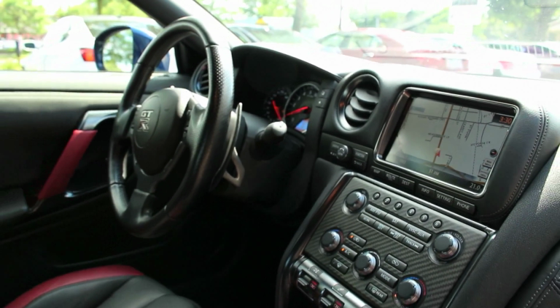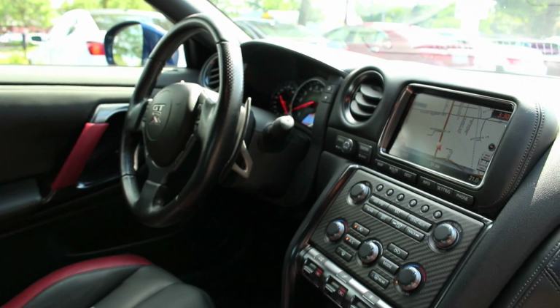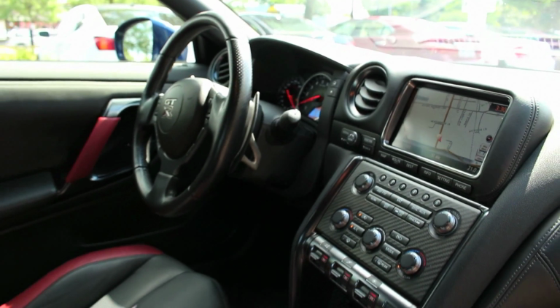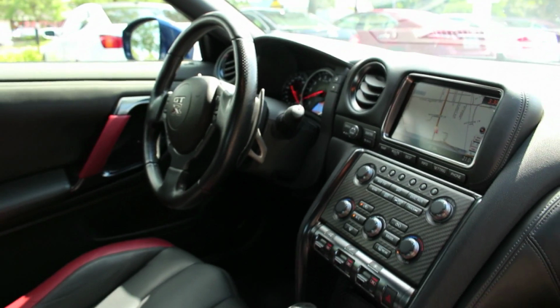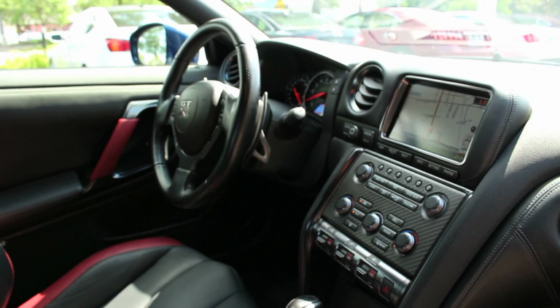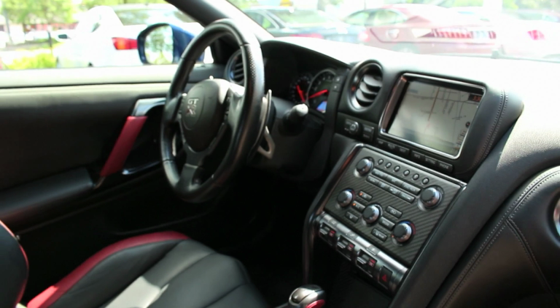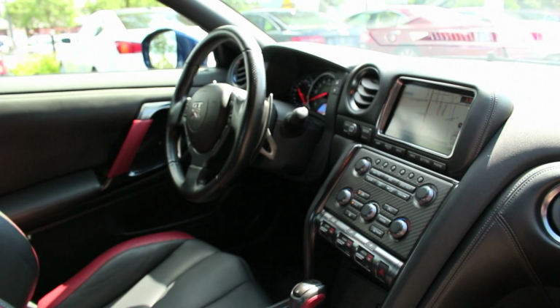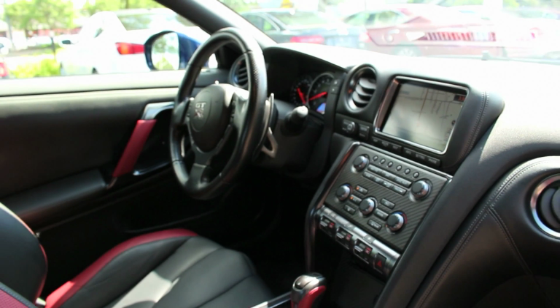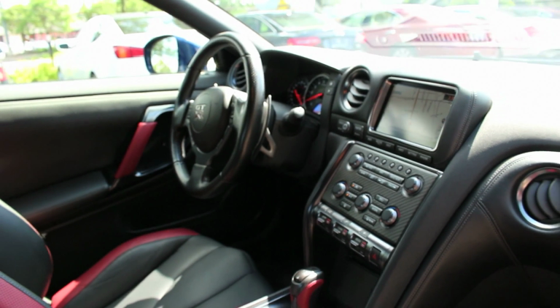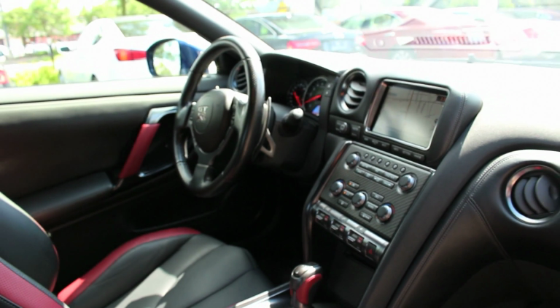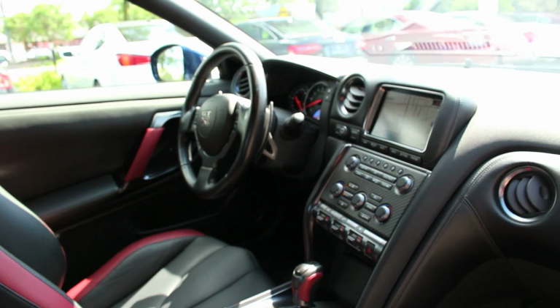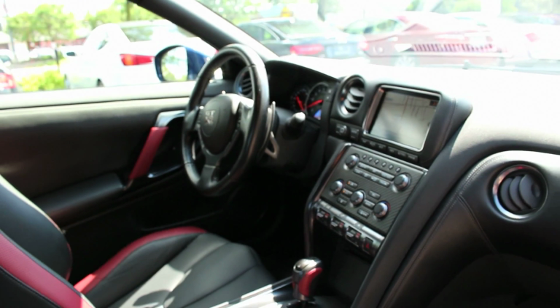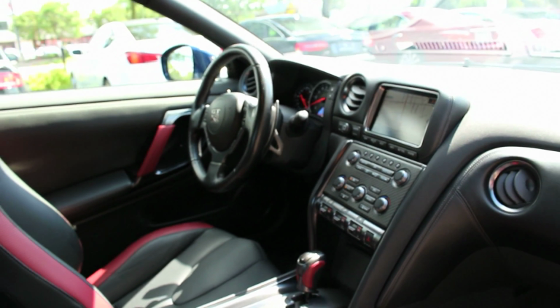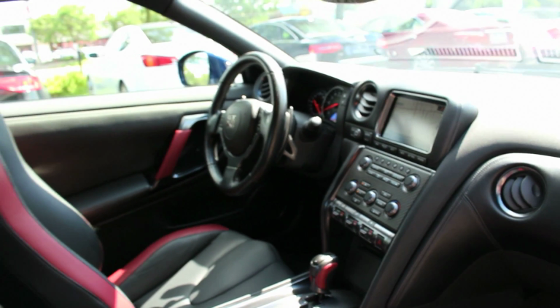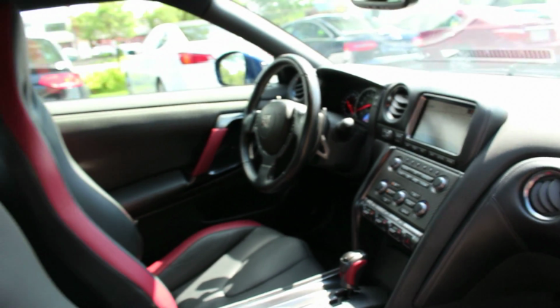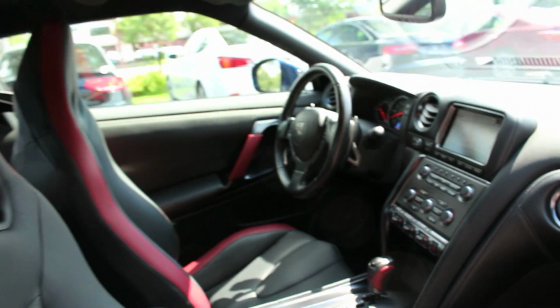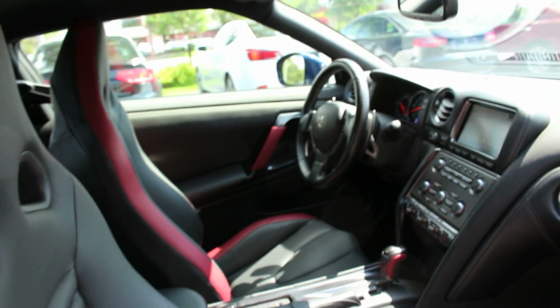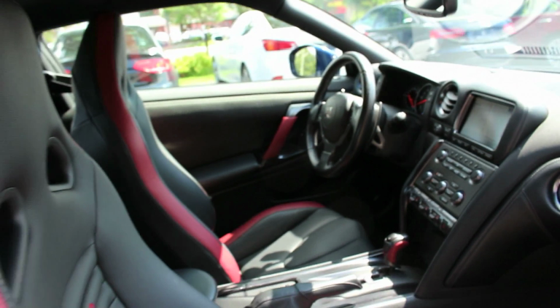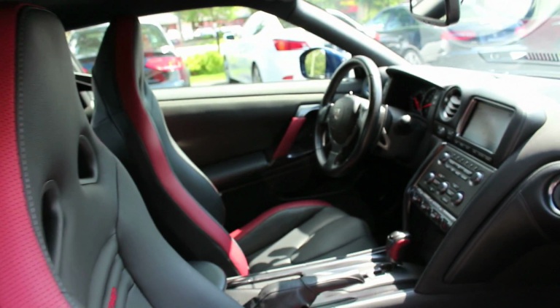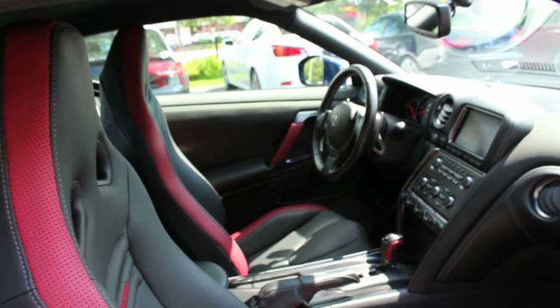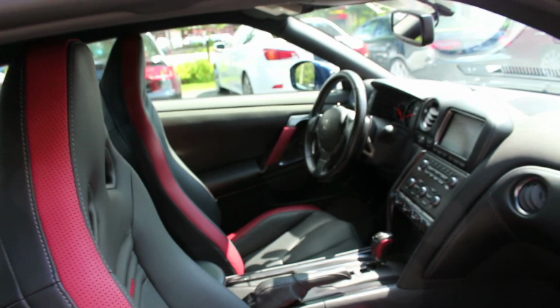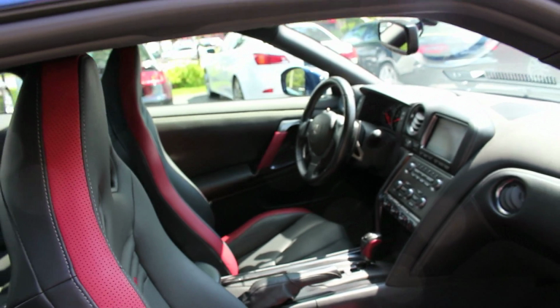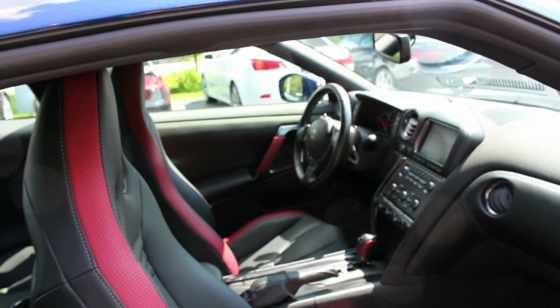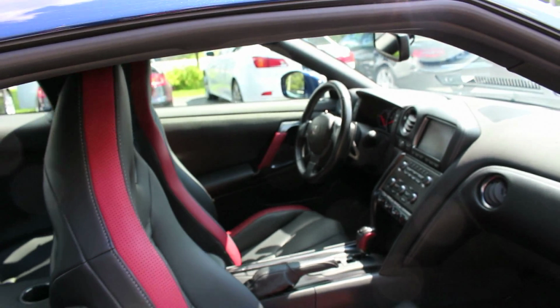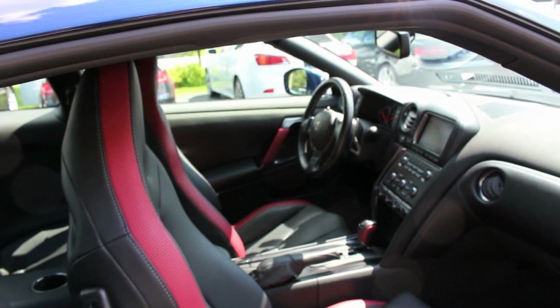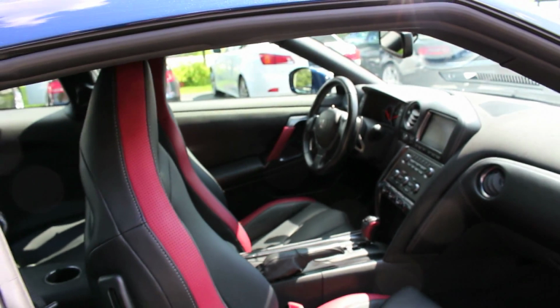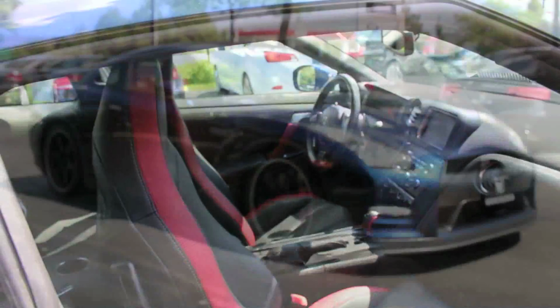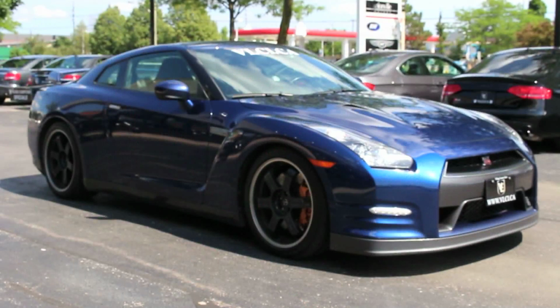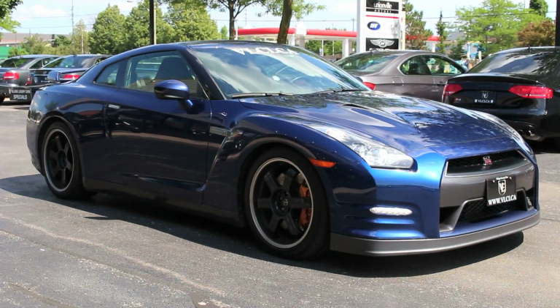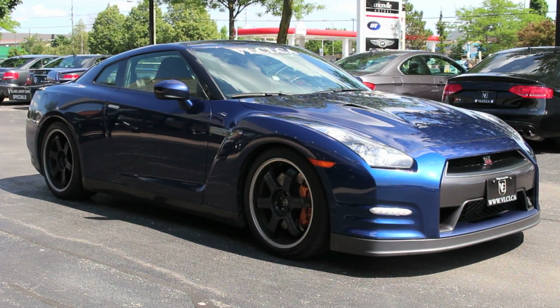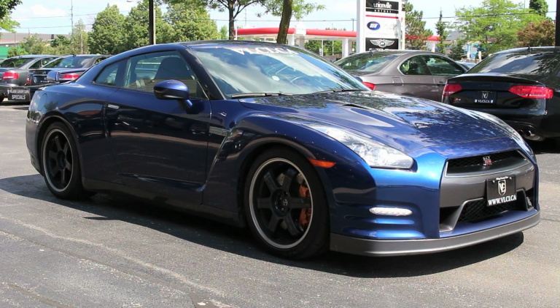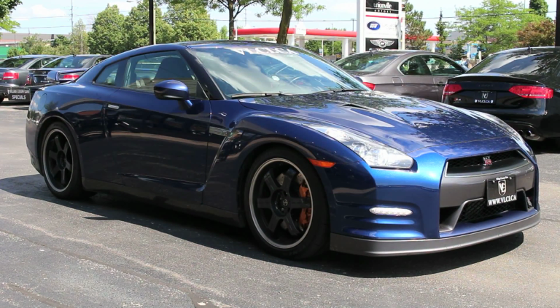Also standard is a multi-function configurable information monitor and a hard drive-based navigation system with 9.5GB of available audio storage, real-time traffic, and weather.